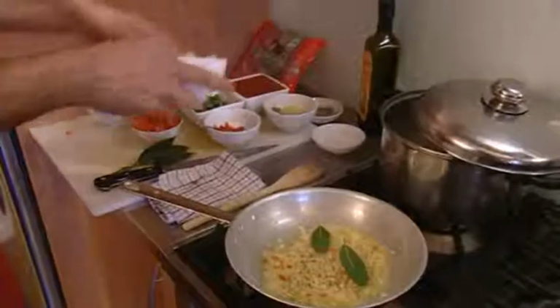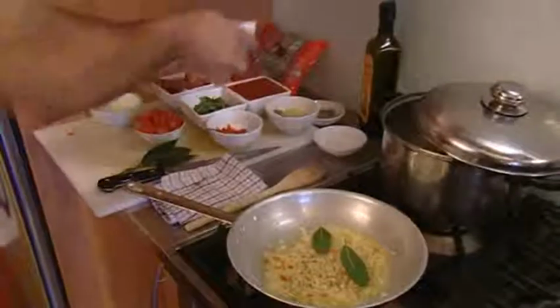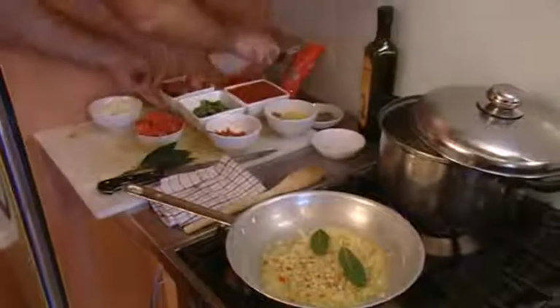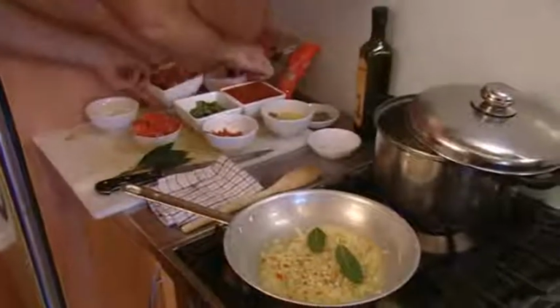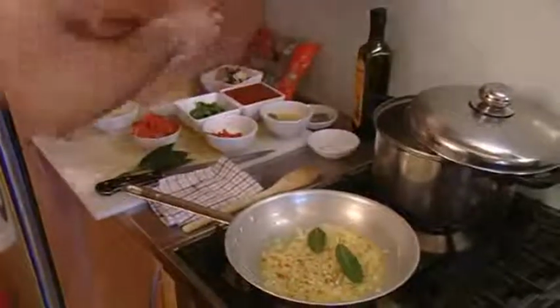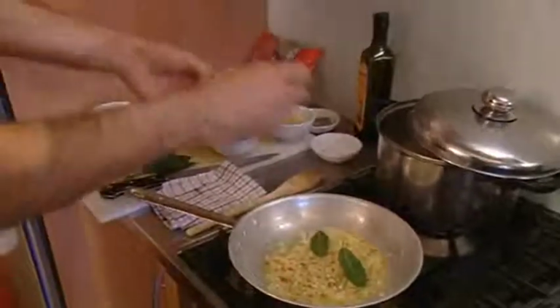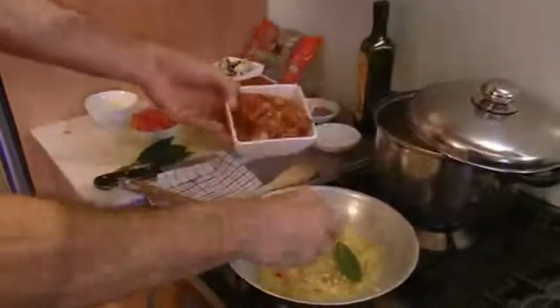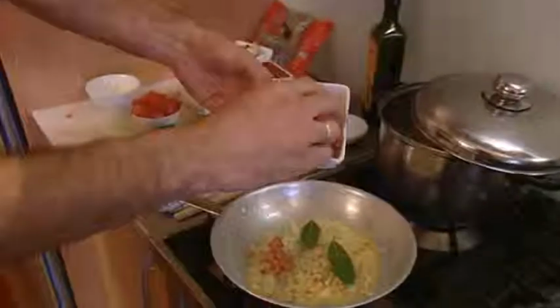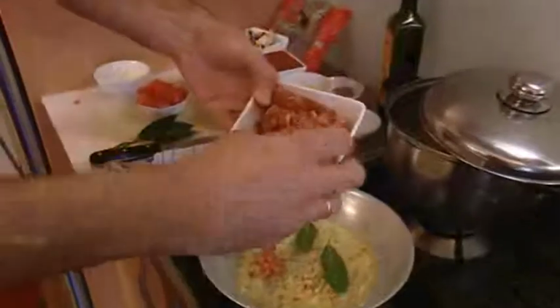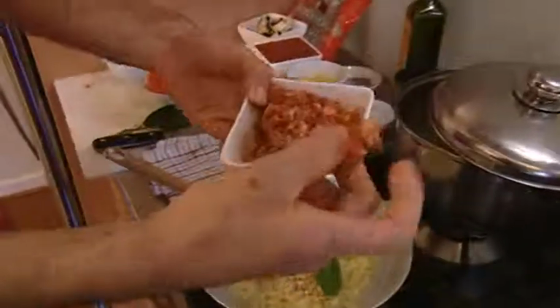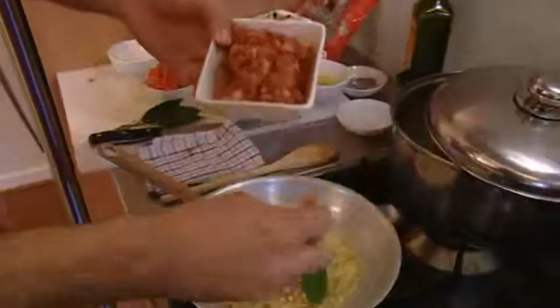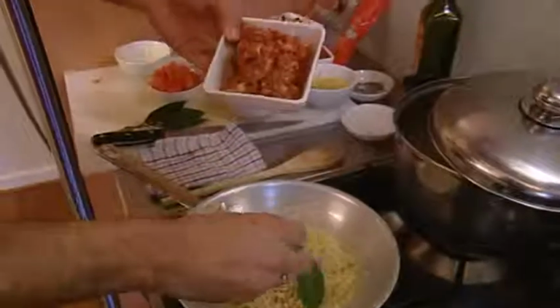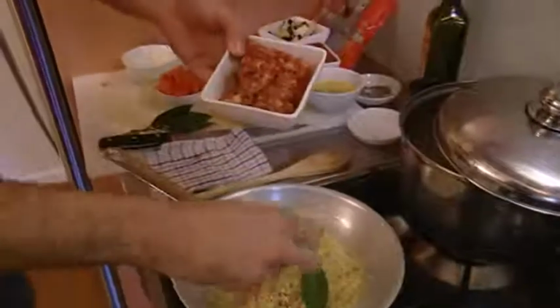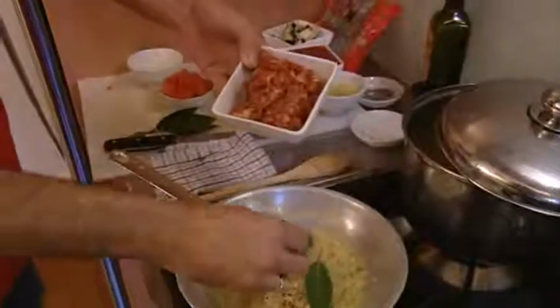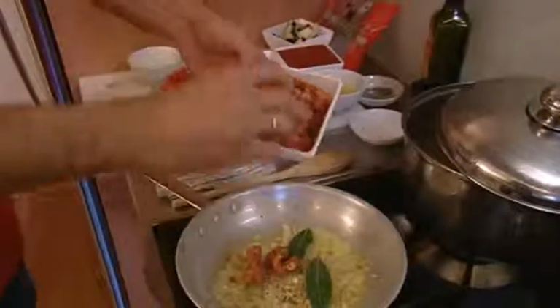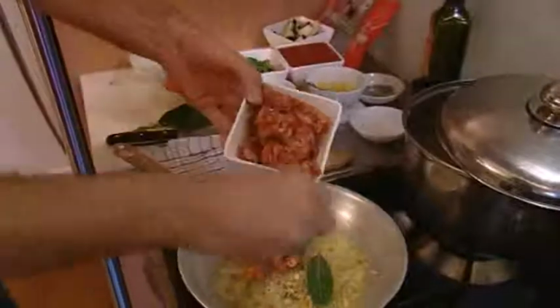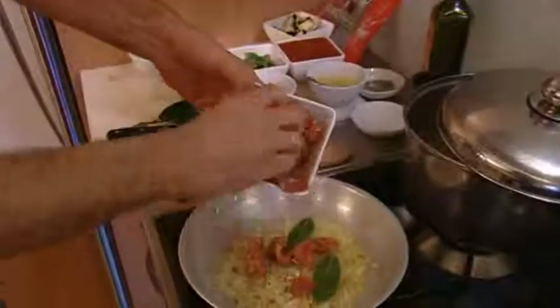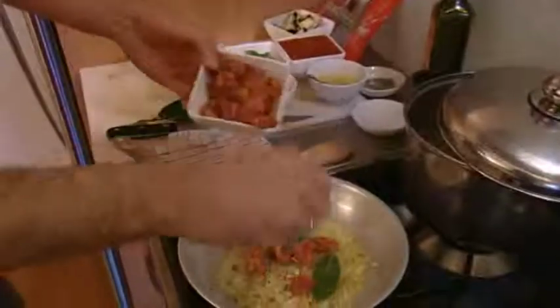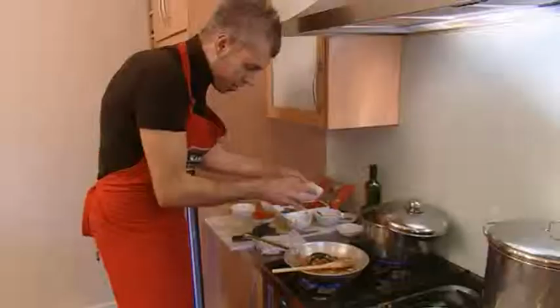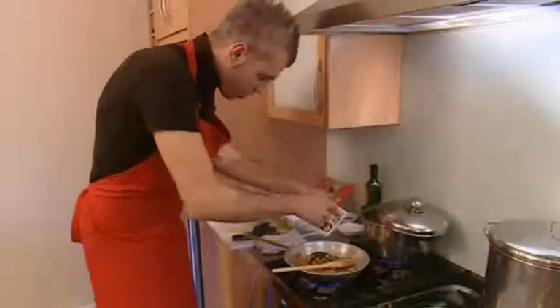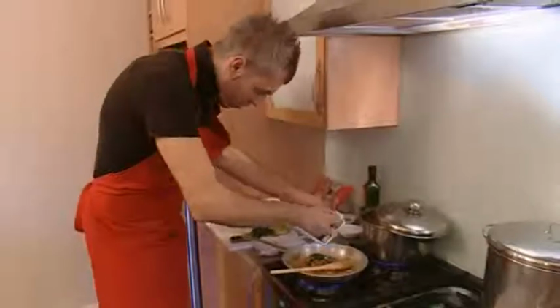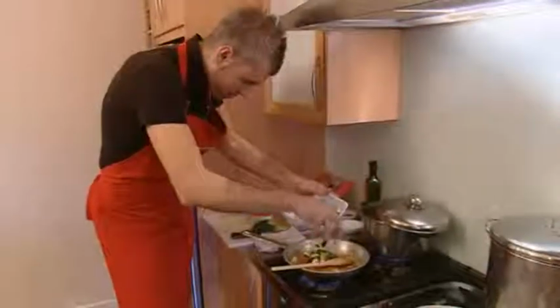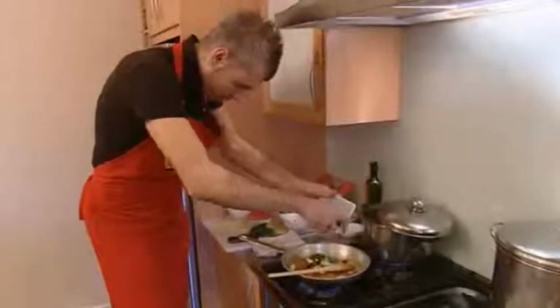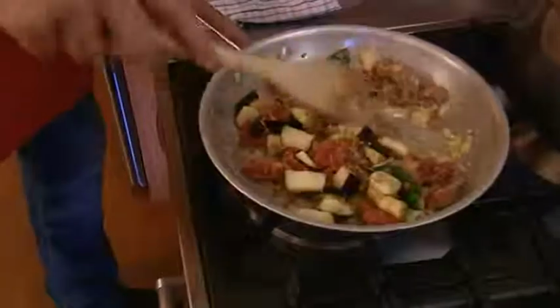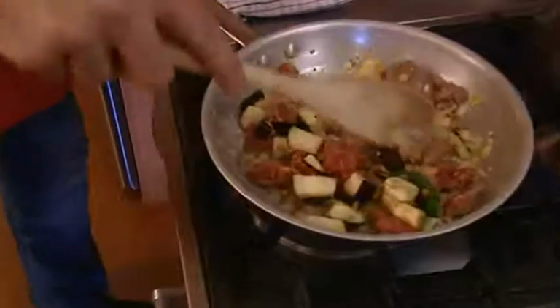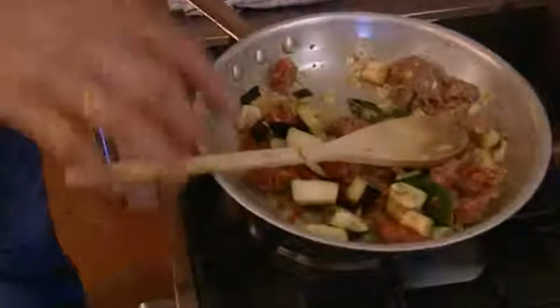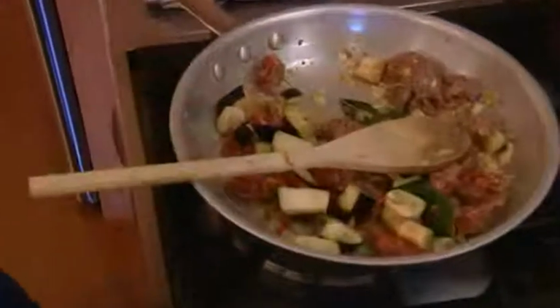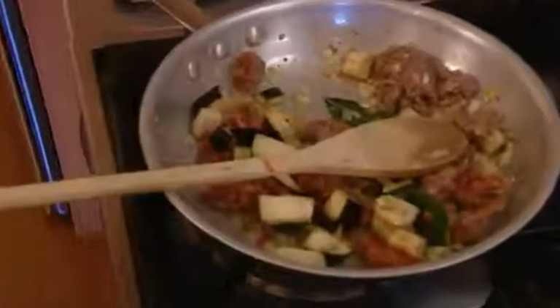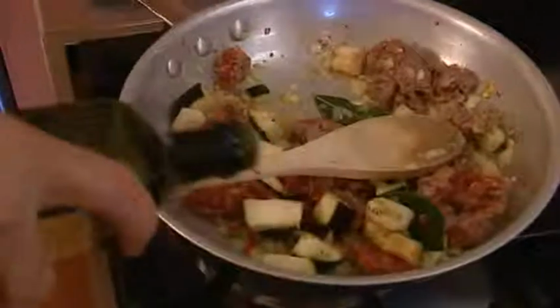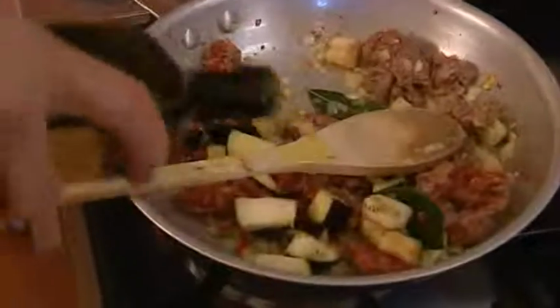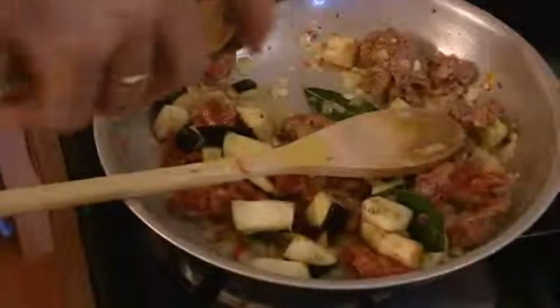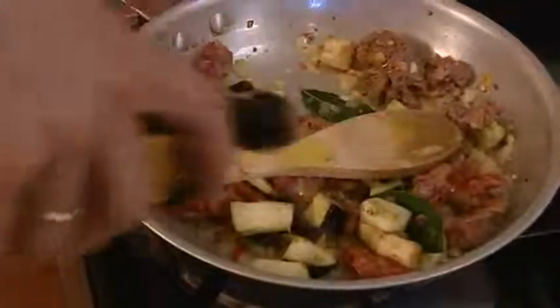Get in your cacciatore sausage — just drop it in as clumps. Then get in your eggplant. You might need to add a little bit more olive oil as well to stop them sticking.